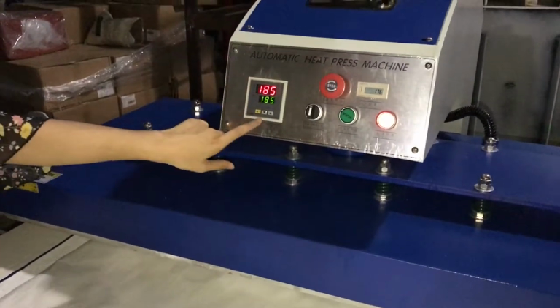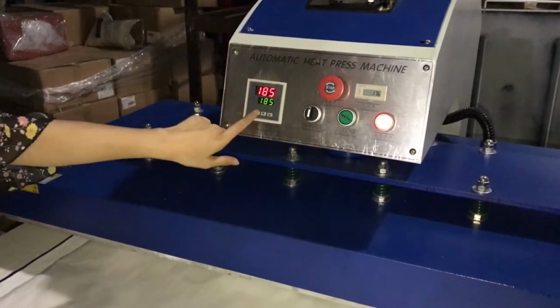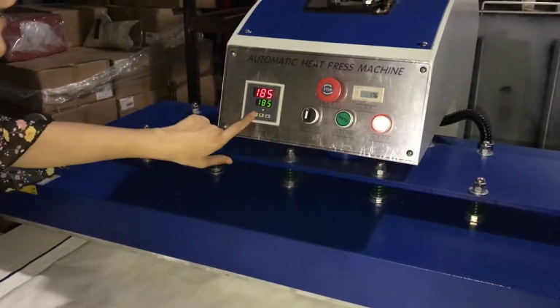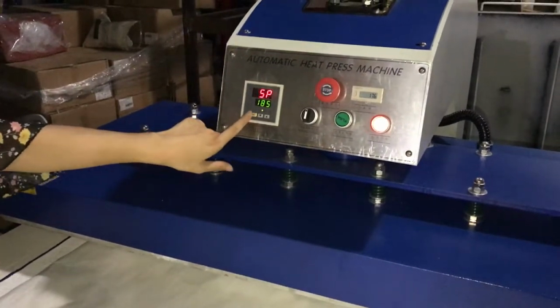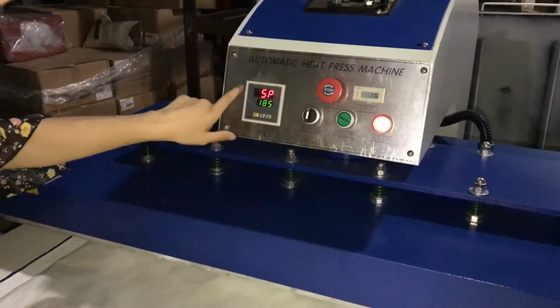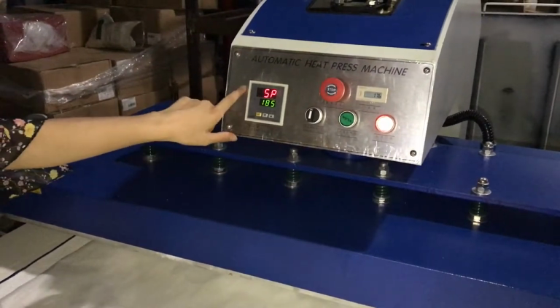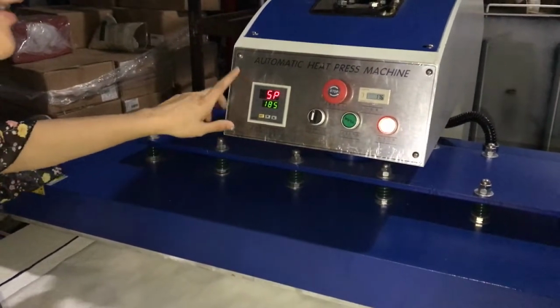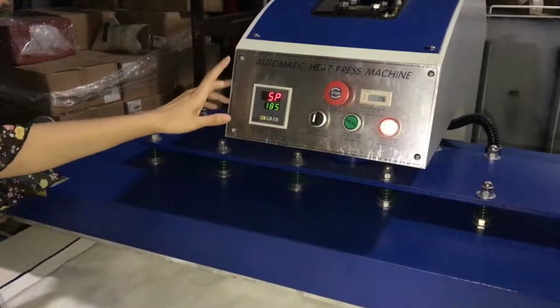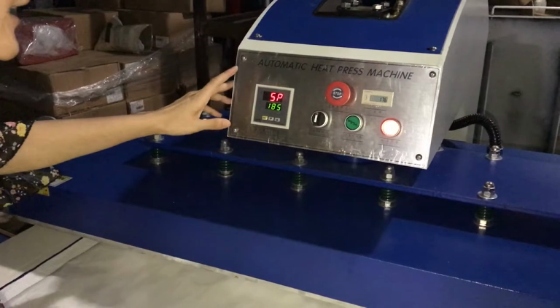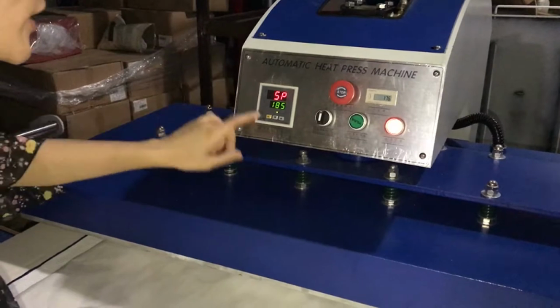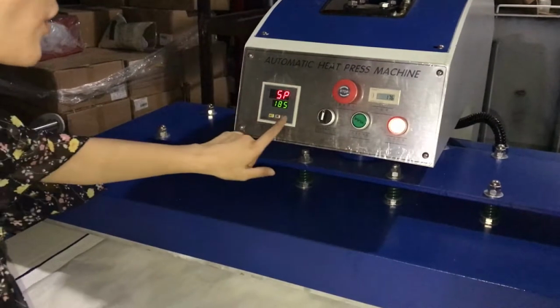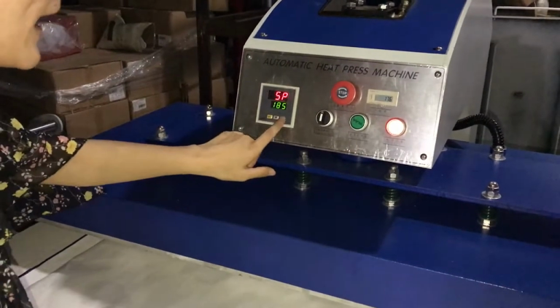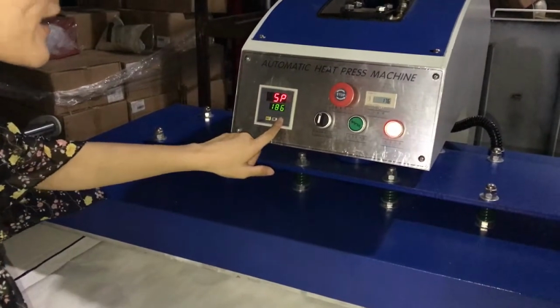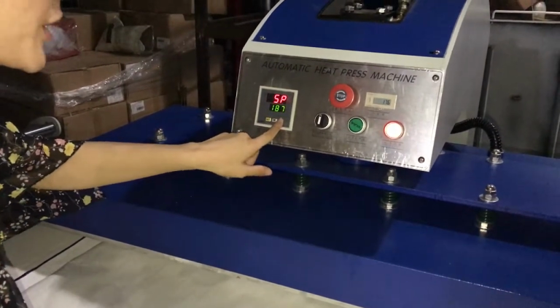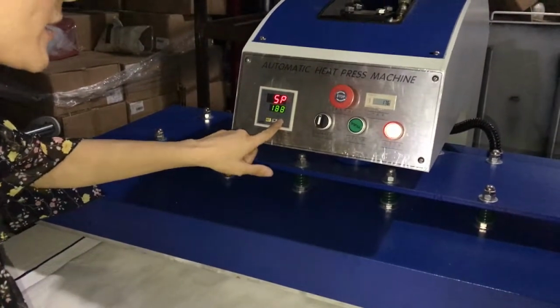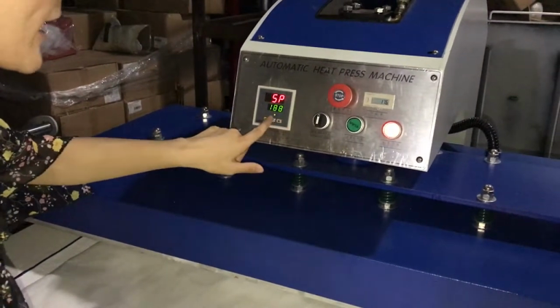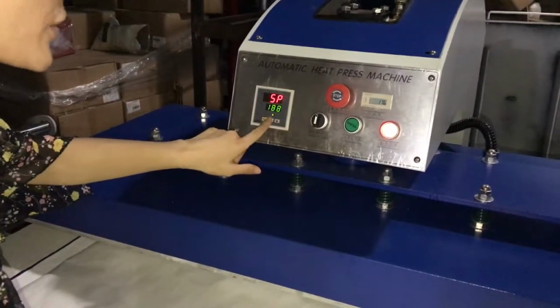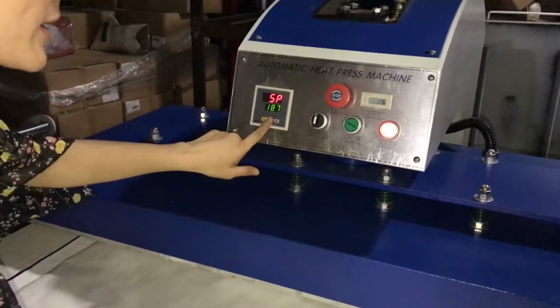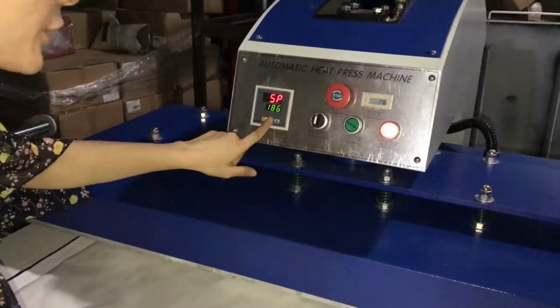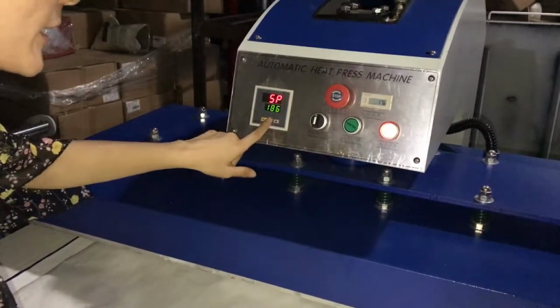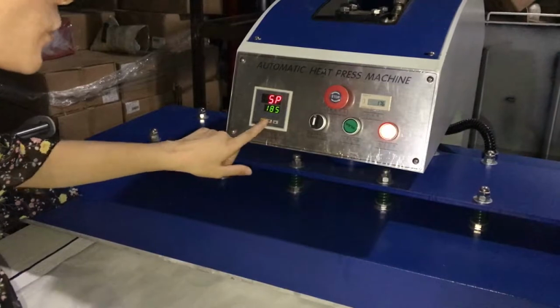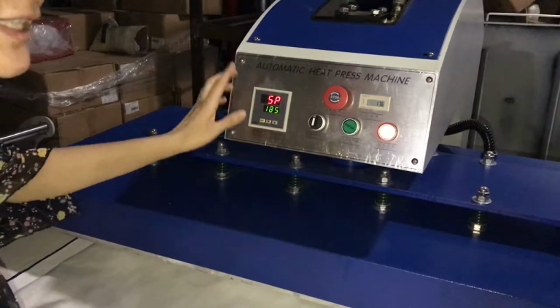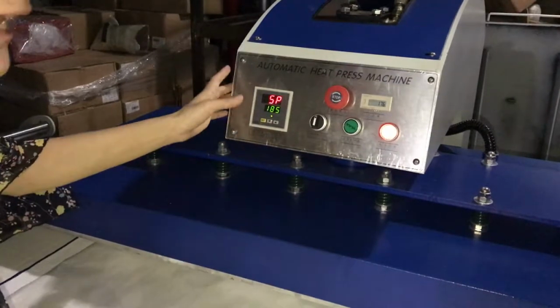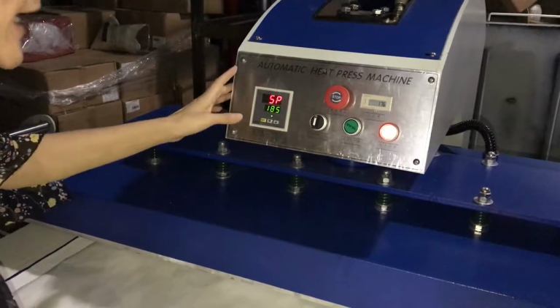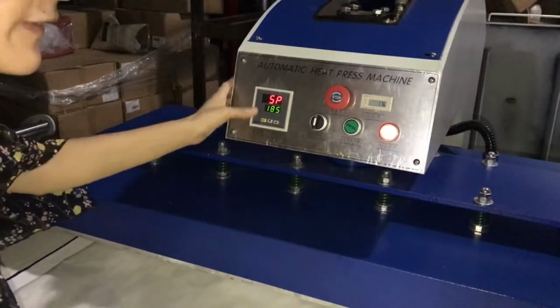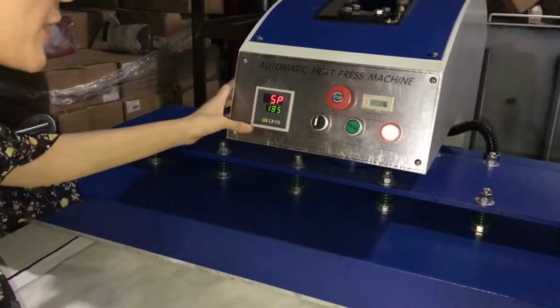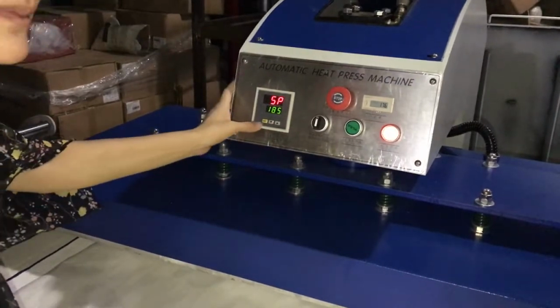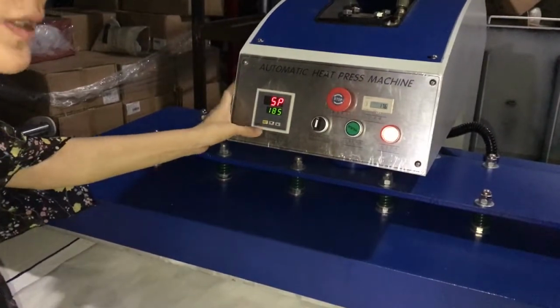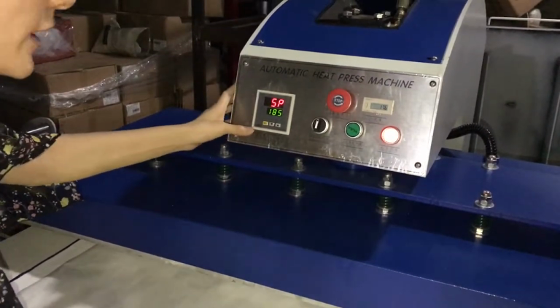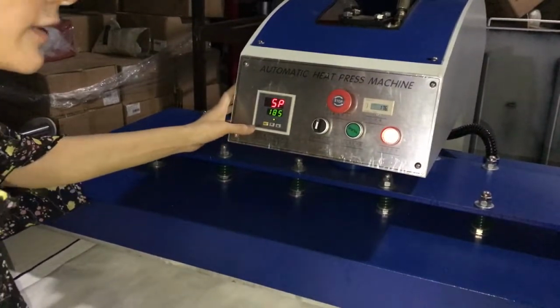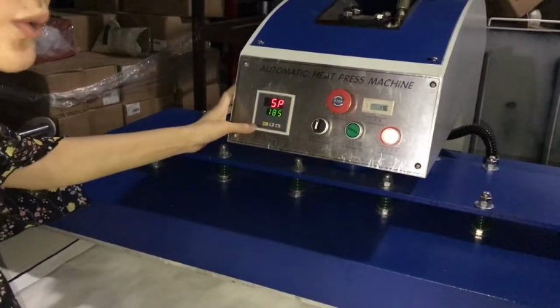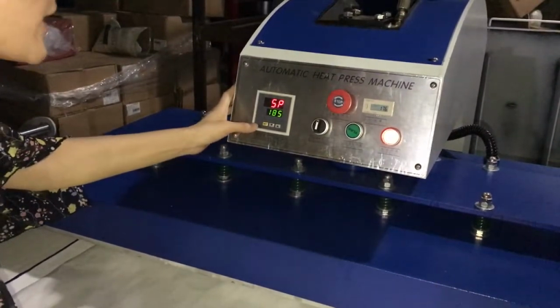First, press this button once. BOP means temperature setting mode. Use the up button to increase and the down button to decrease temperature degree. We set it to 185 degrees for sublimation for the table transfer.